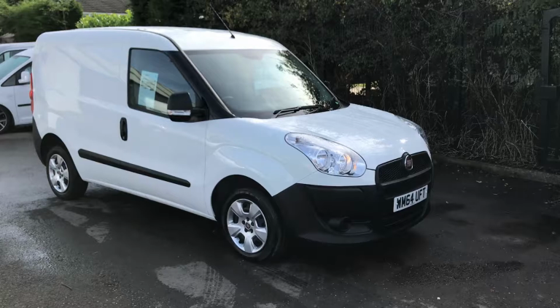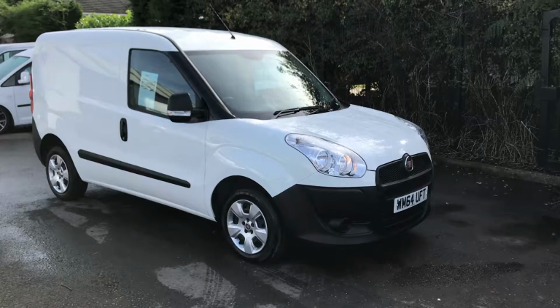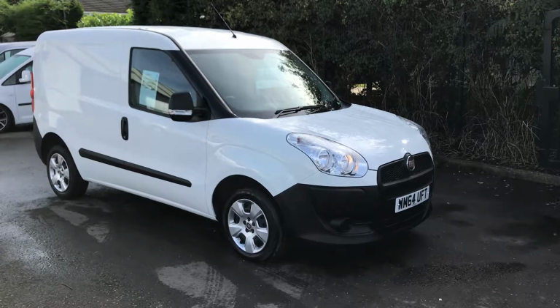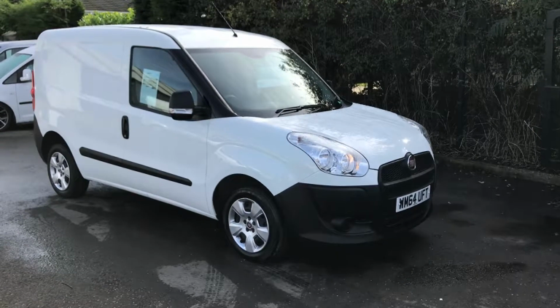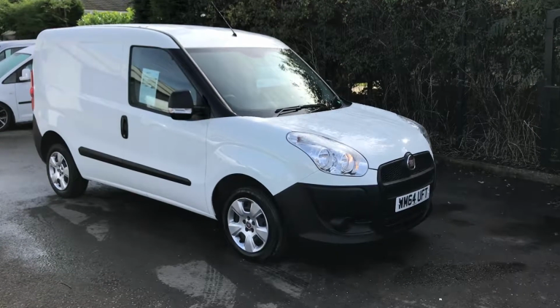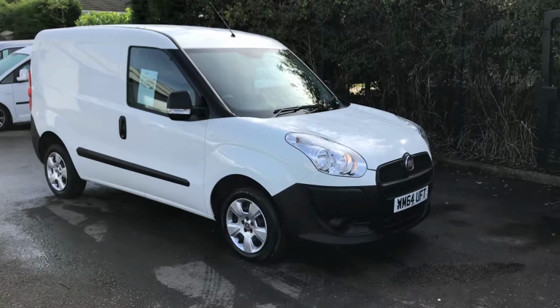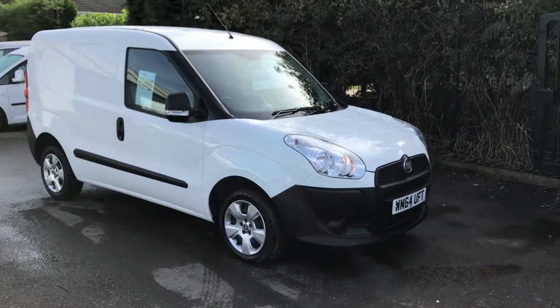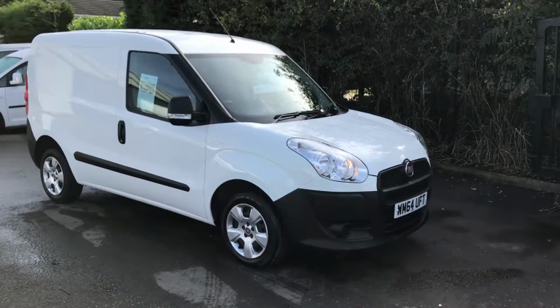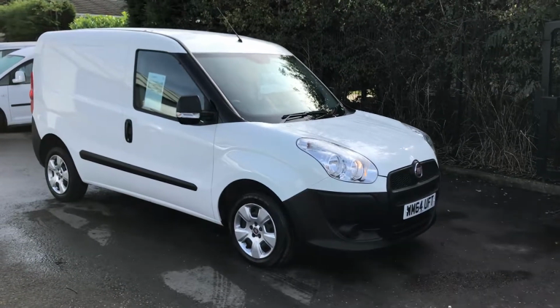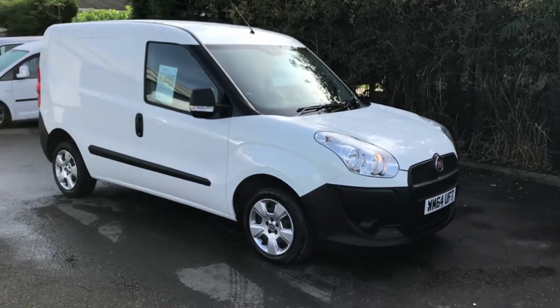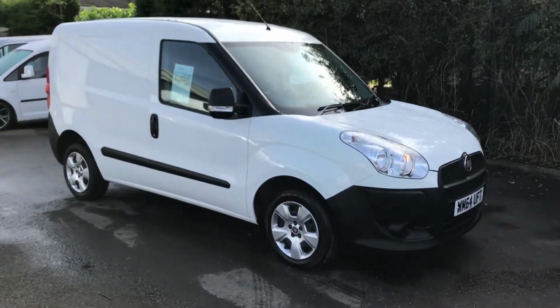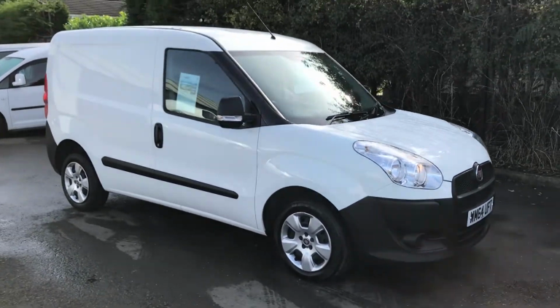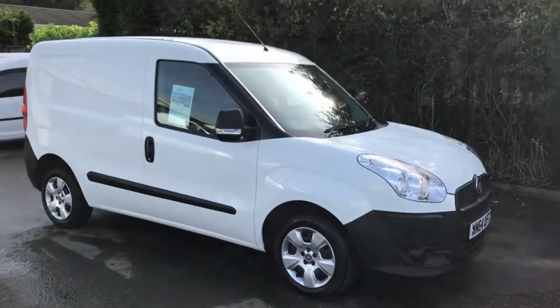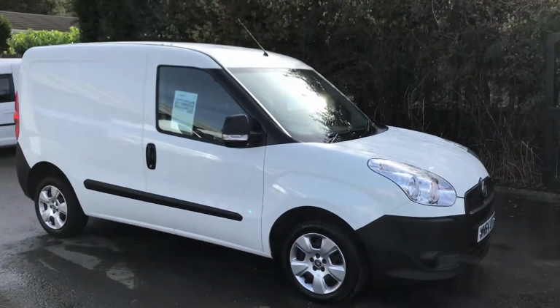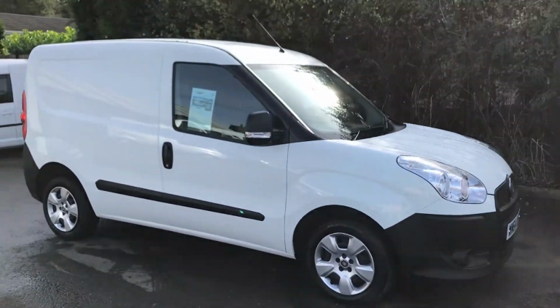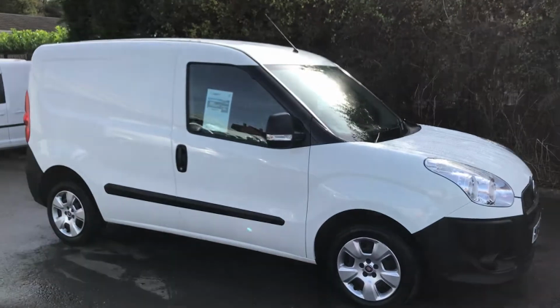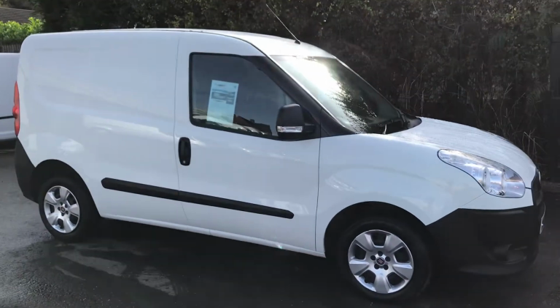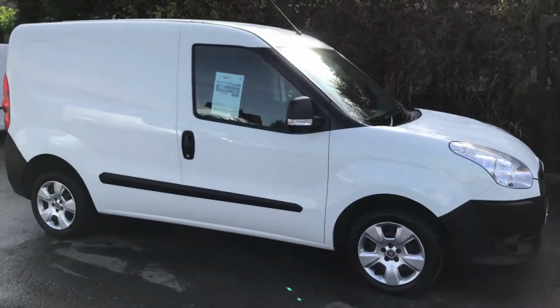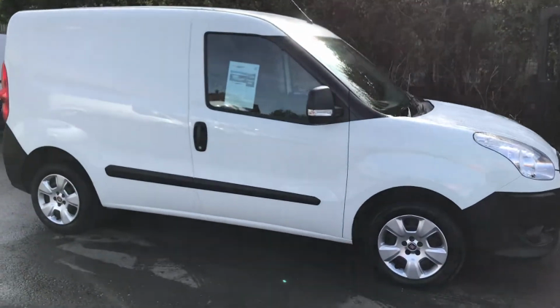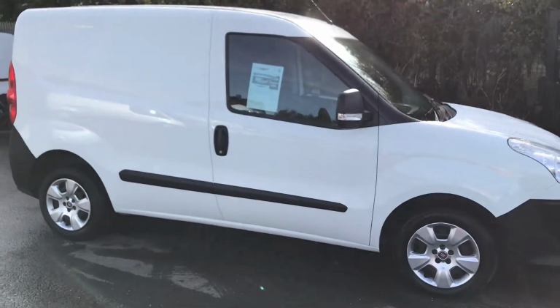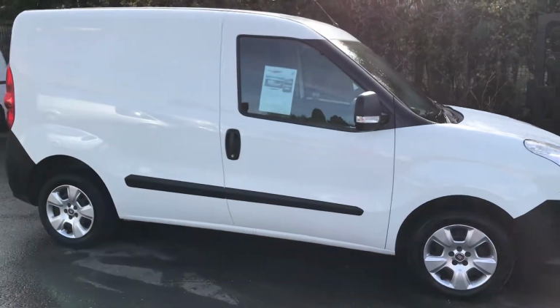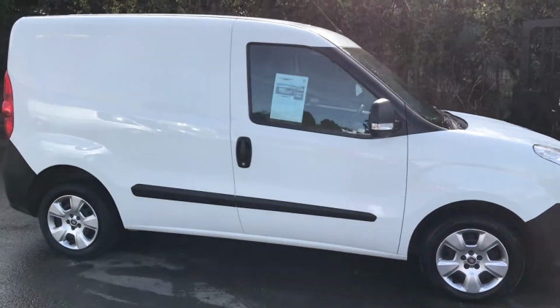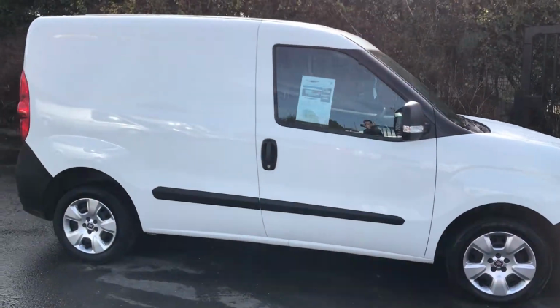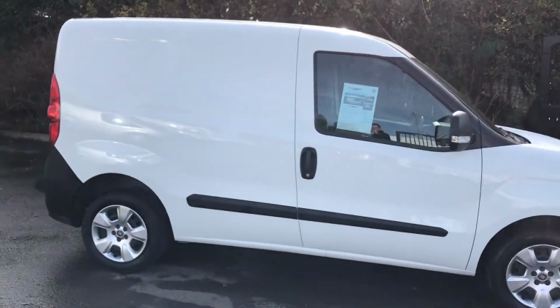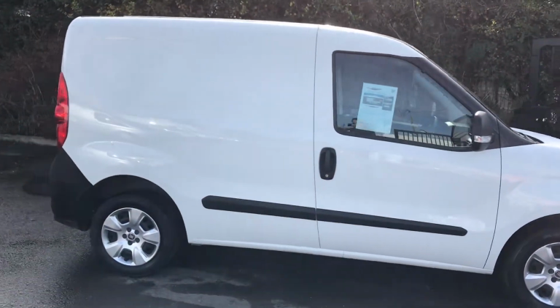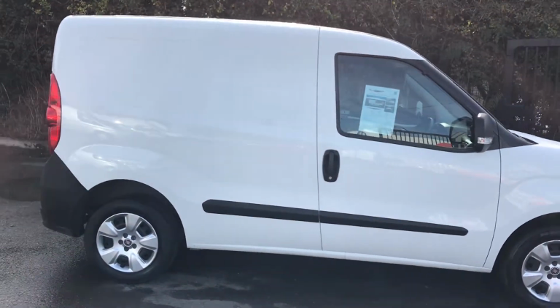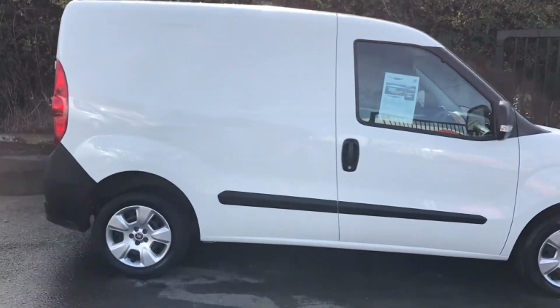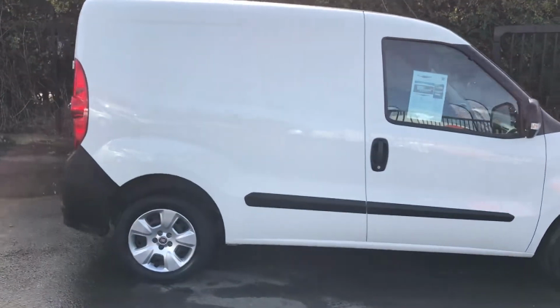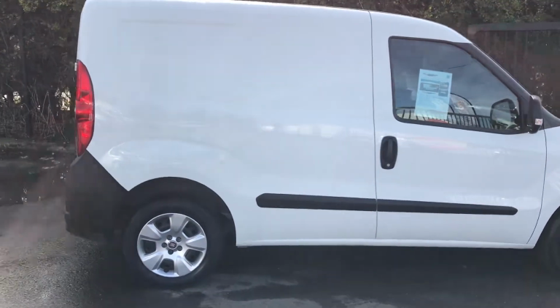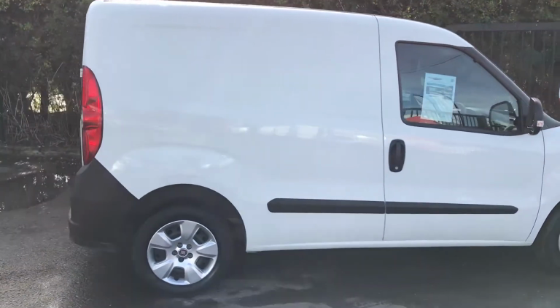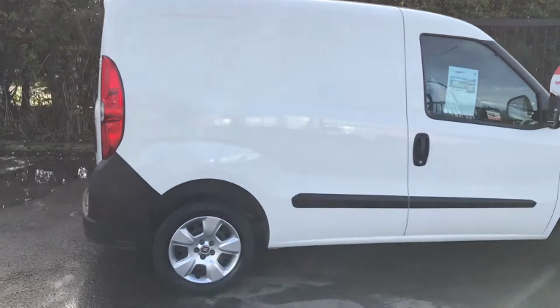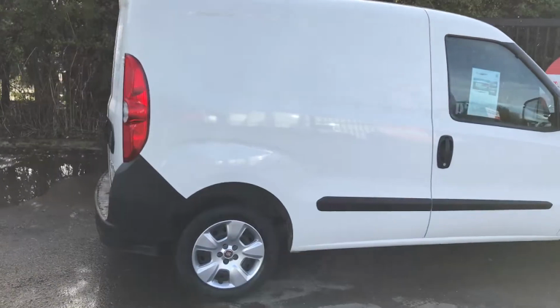This is the Fiat Doblo 1.3 90bhp, registered December 2014. It's just been serviced and MOT'd, and it's had one owner from new.